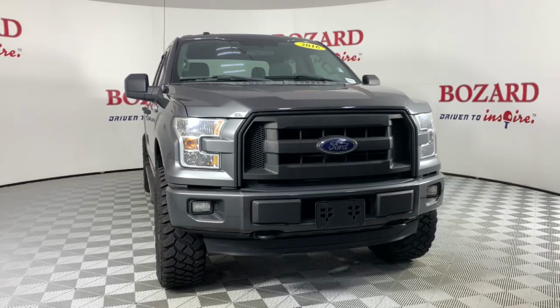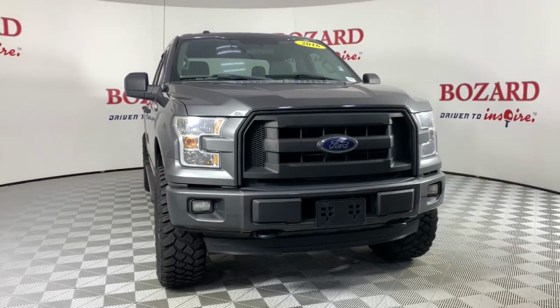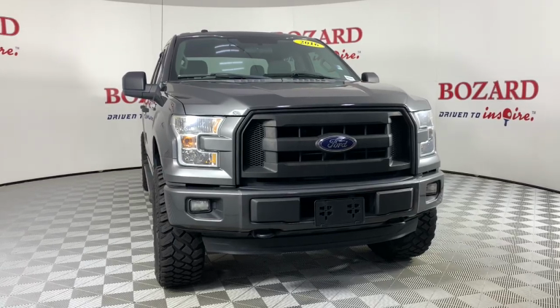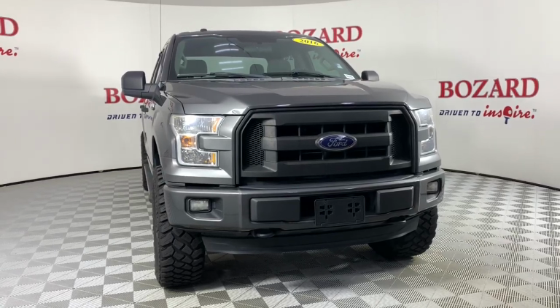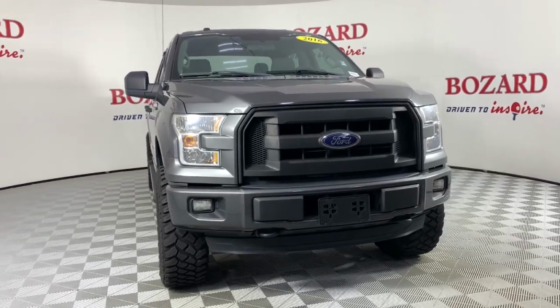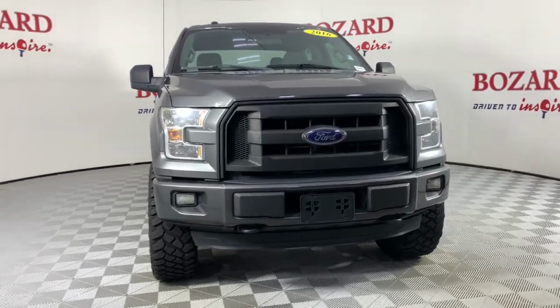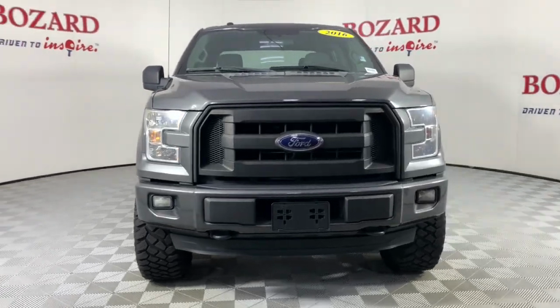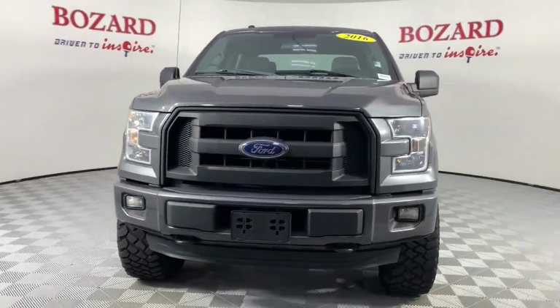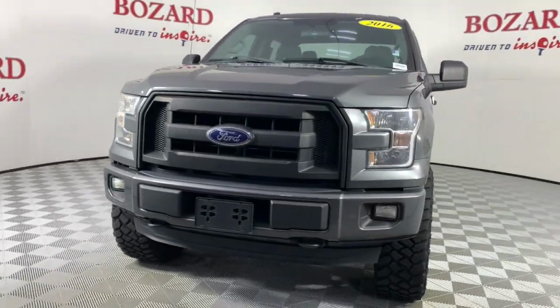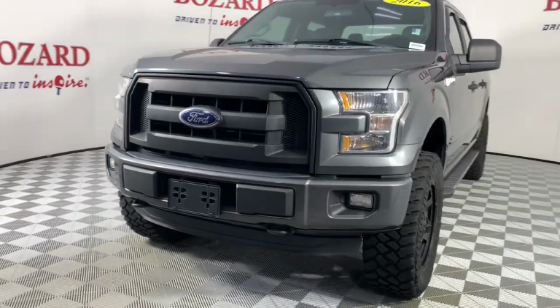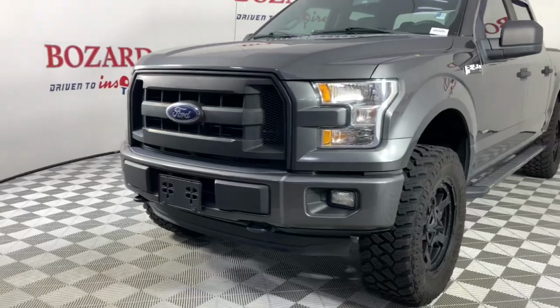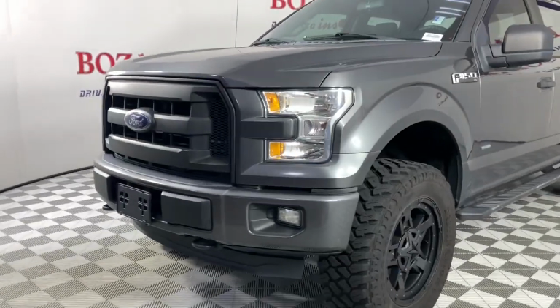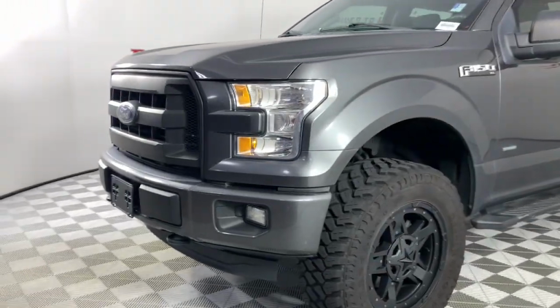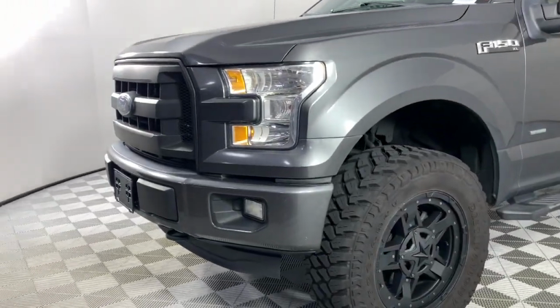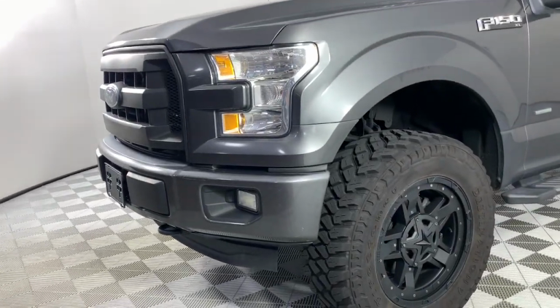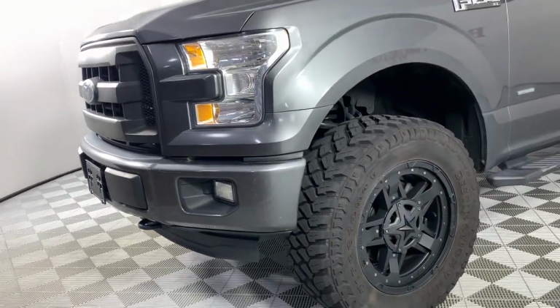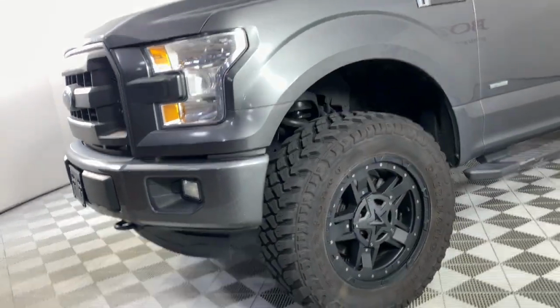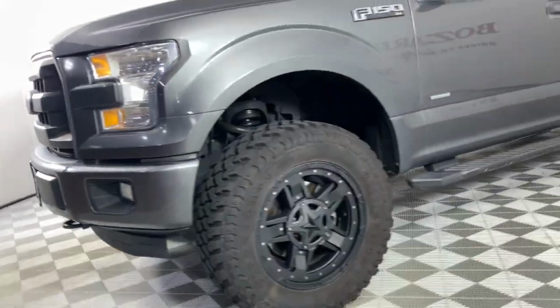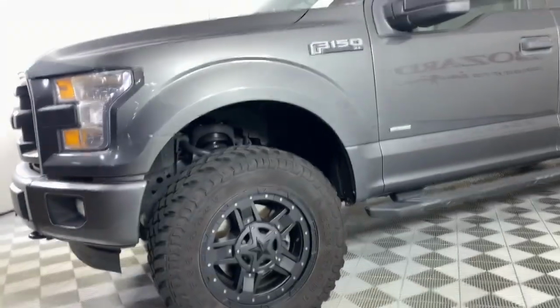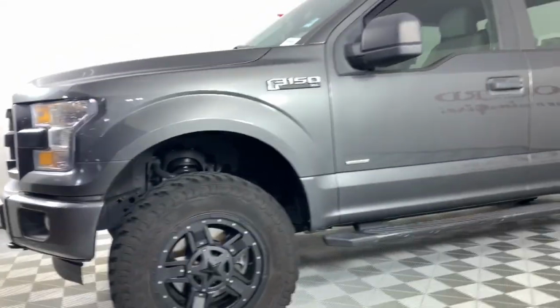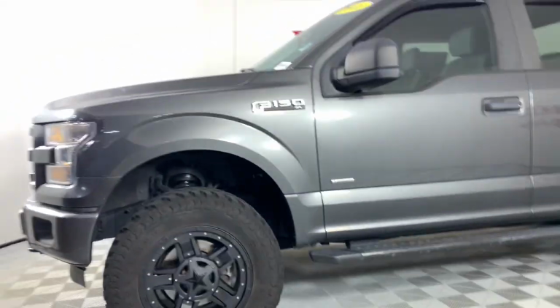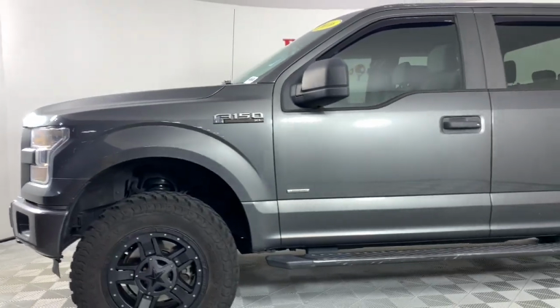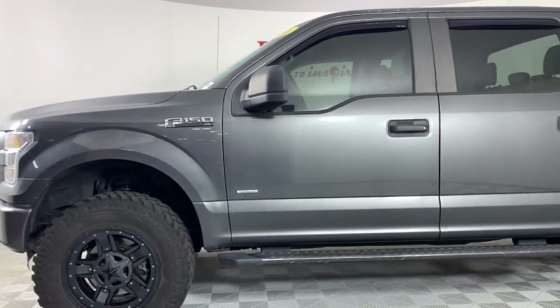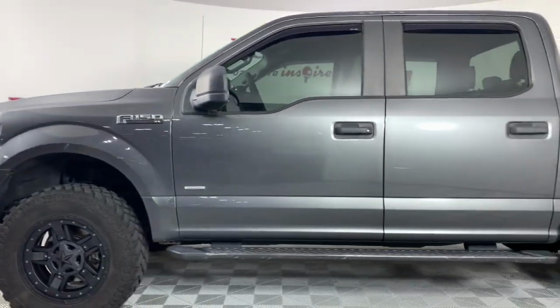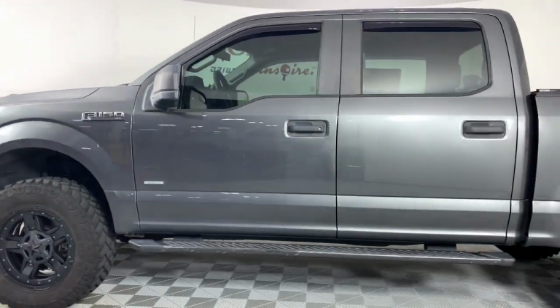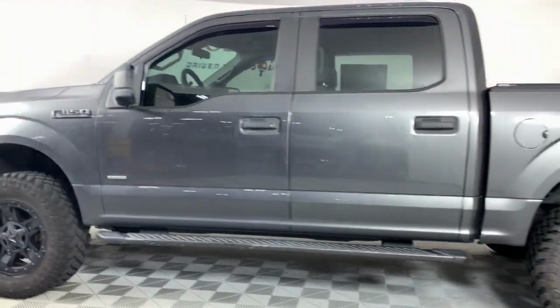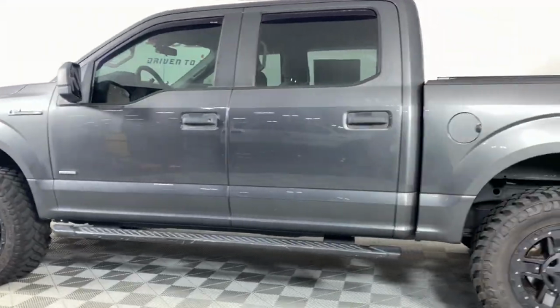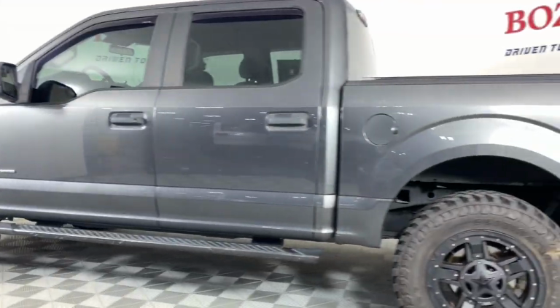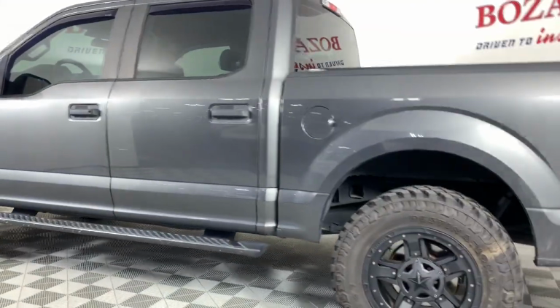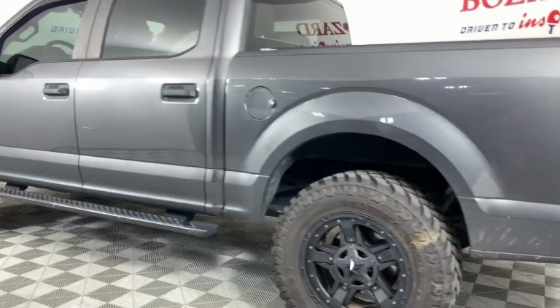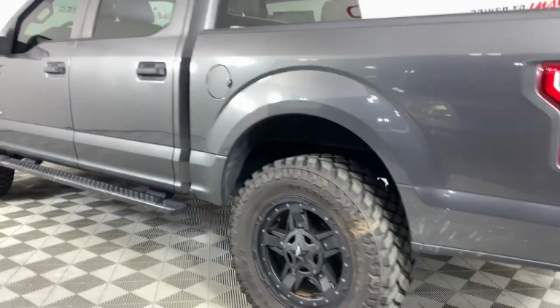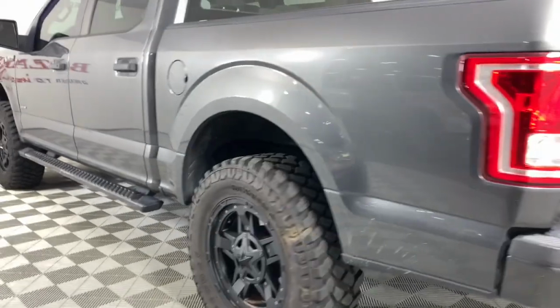You will be amazed by this 2016 Ford F-150. This vehicle is an outstanding buy with fewer than 200,000 miles on the odometer. This rugged F-150 is ready for work, off-roading, or a little R&R.